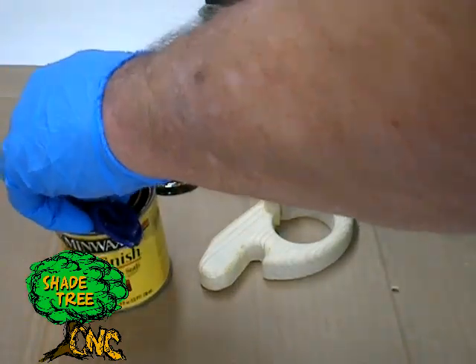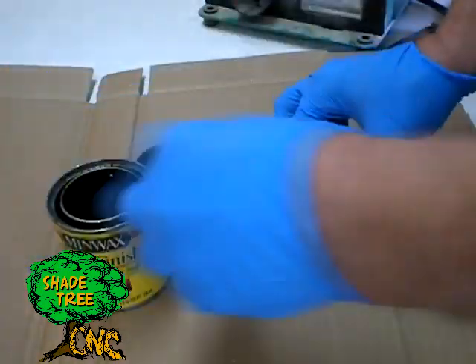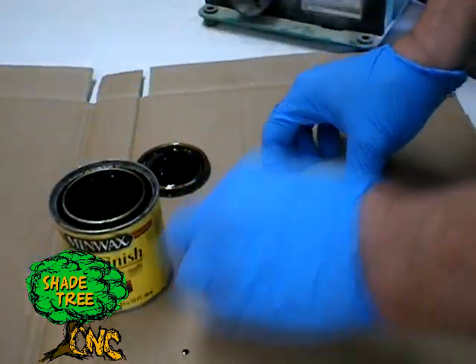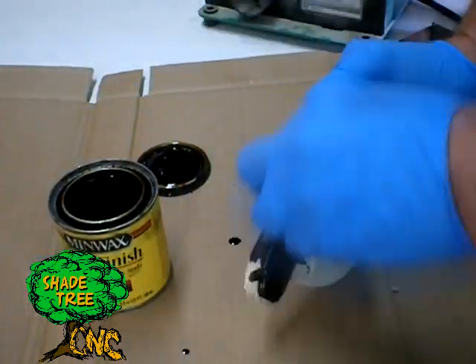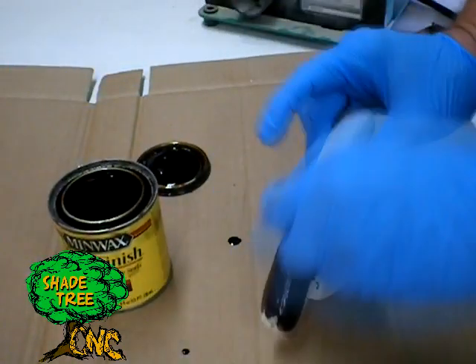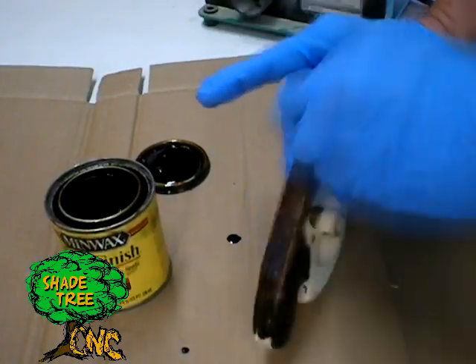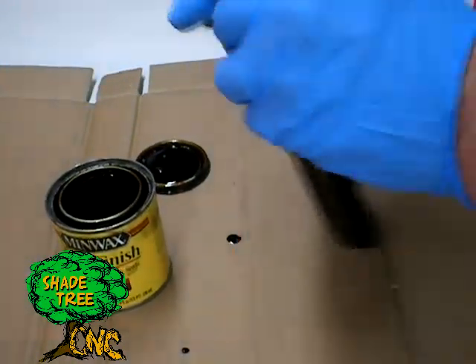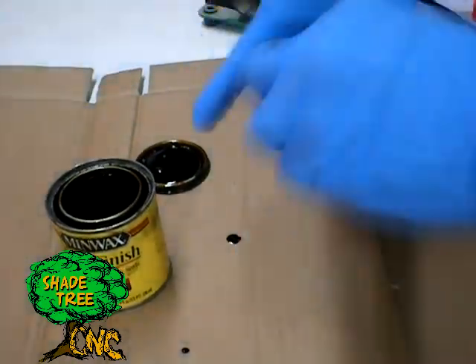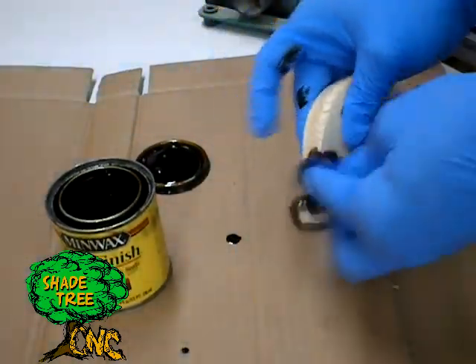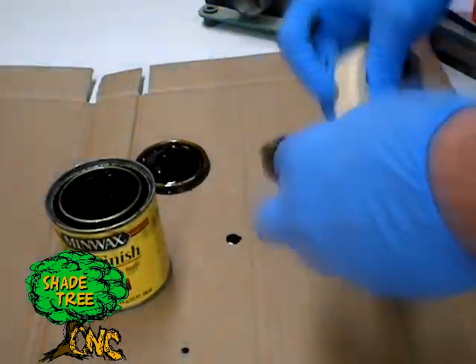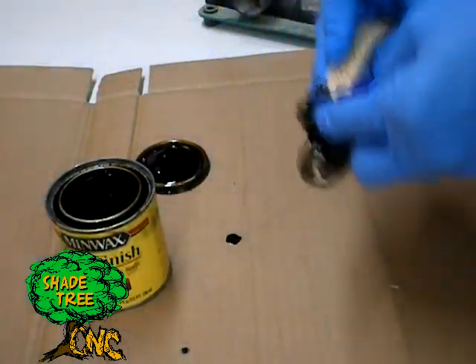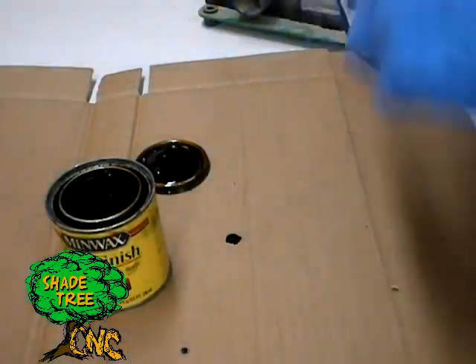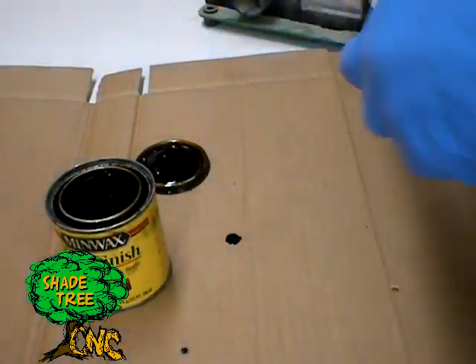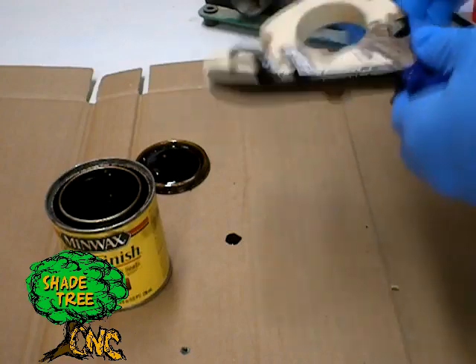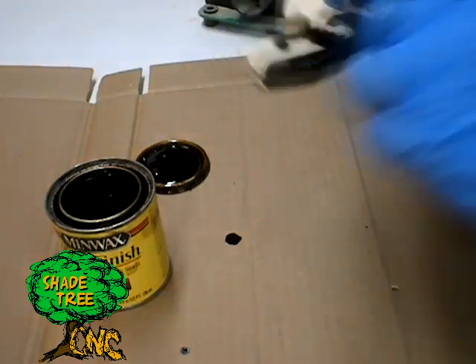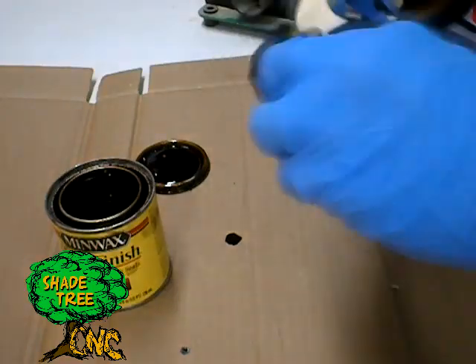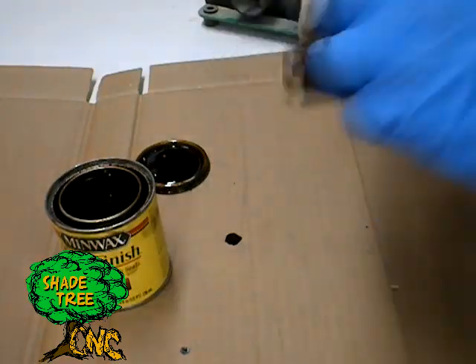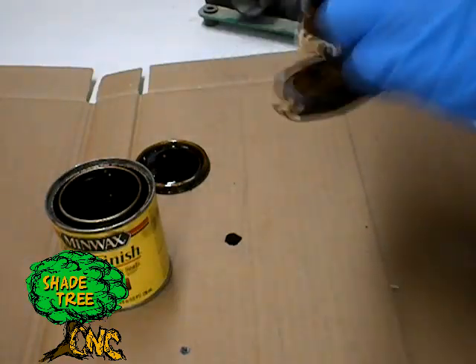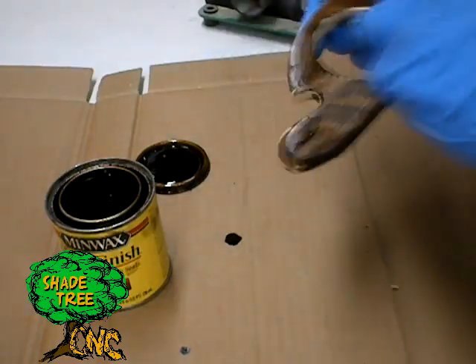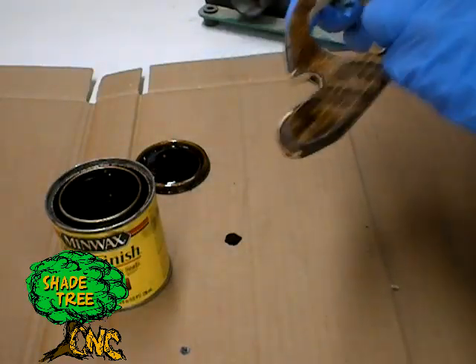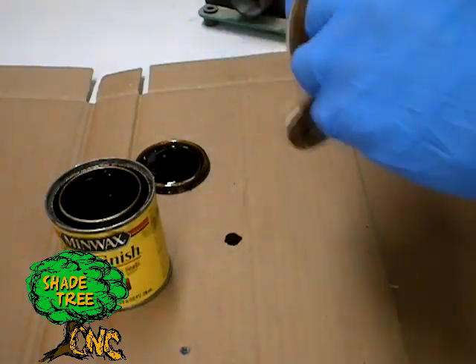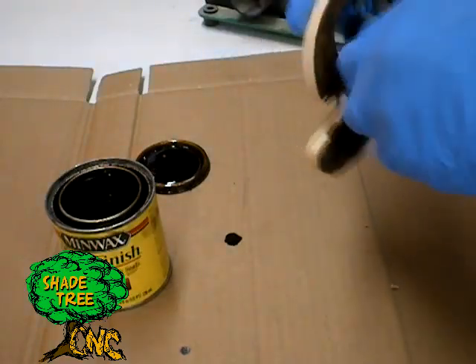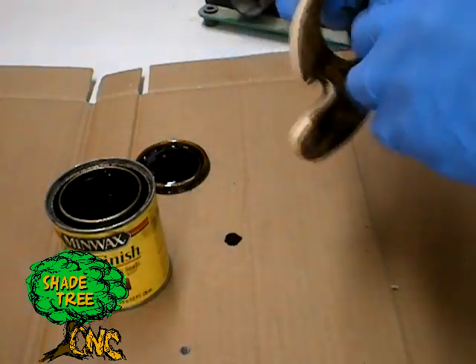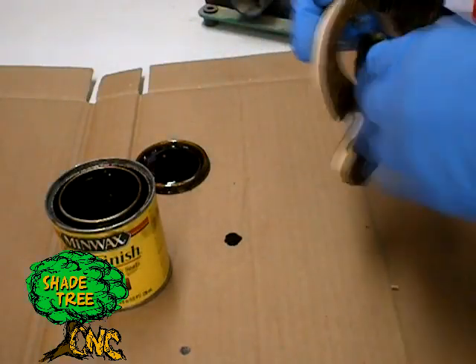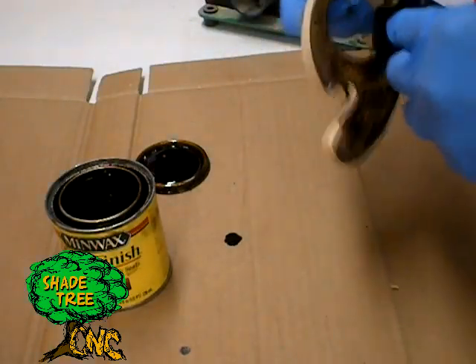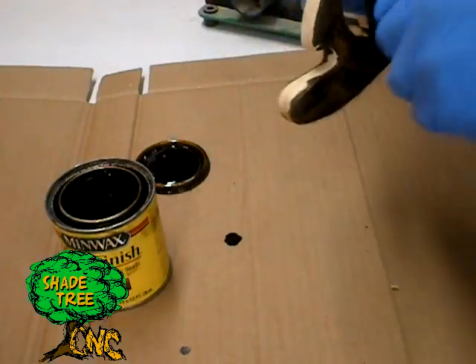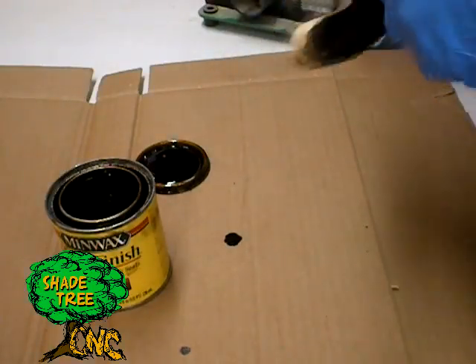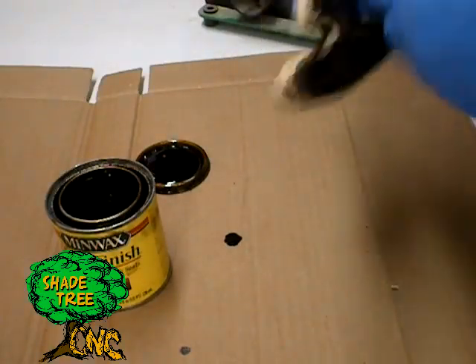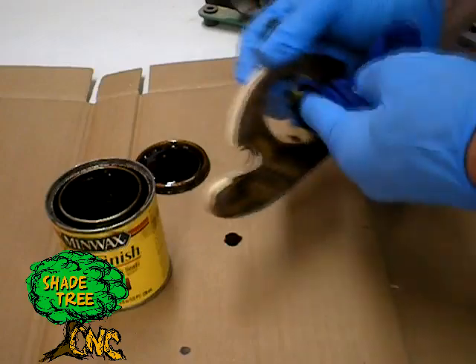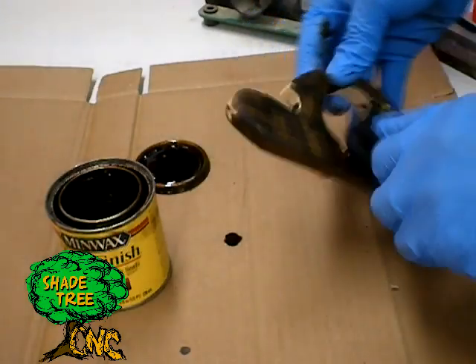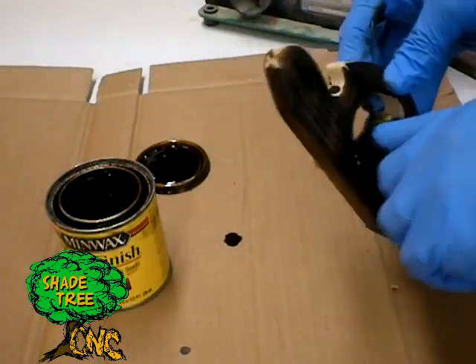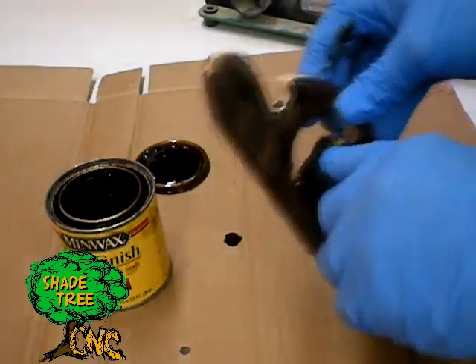So we'll spruce it up a little bit here with some dark walnut stain, and we'll follow it with some amber shellac which will give it a little more depth and character to the finish. And we'll finish it completely off after everything dries with a coat of paste wax.